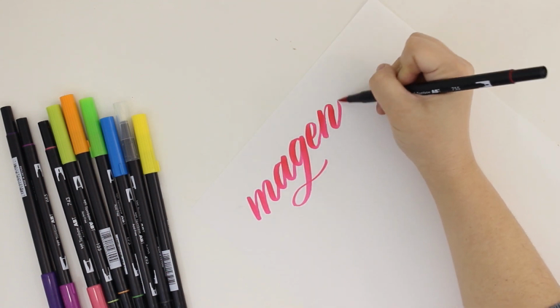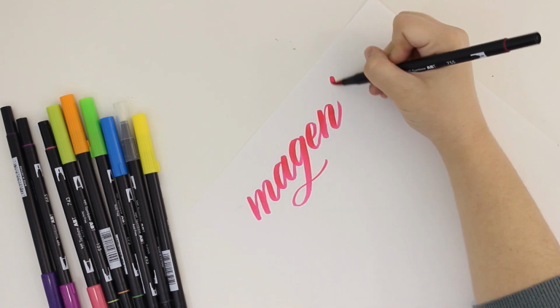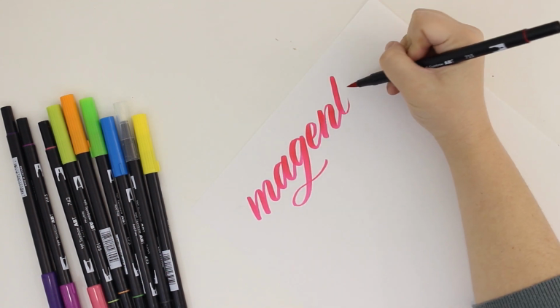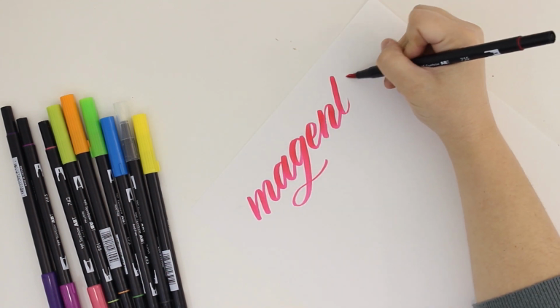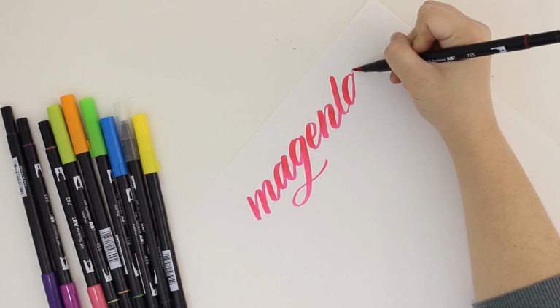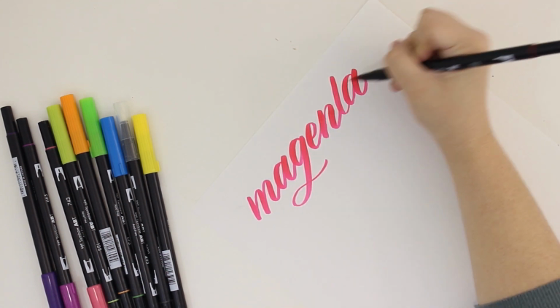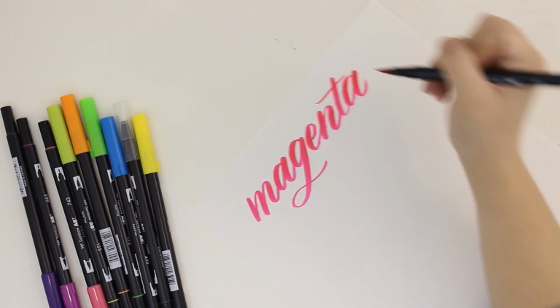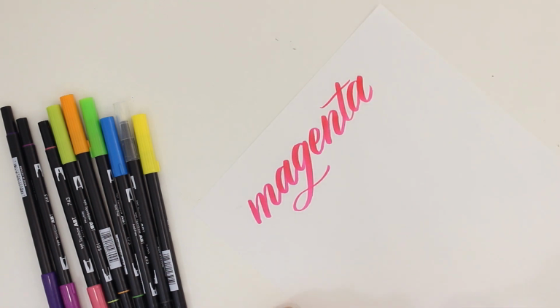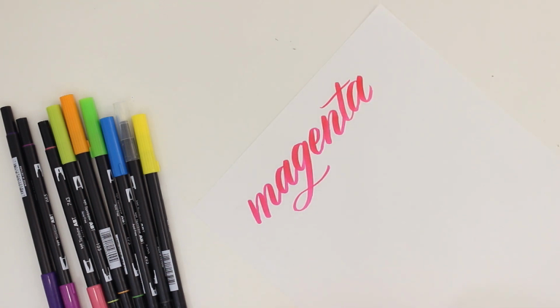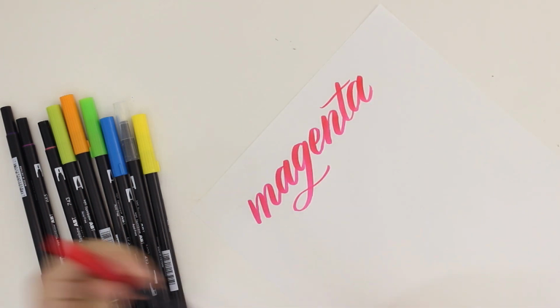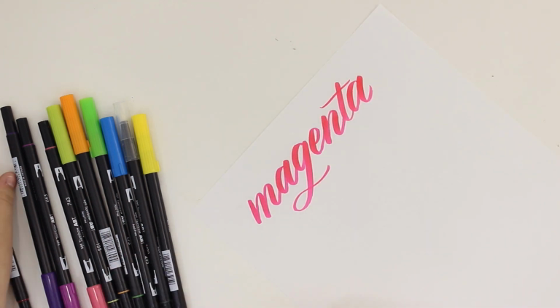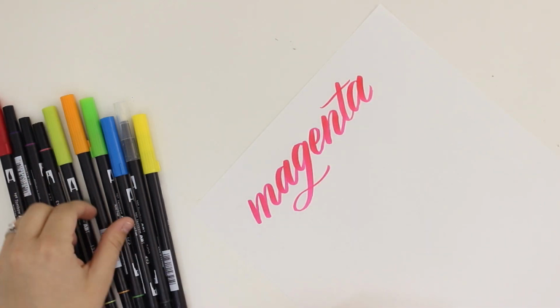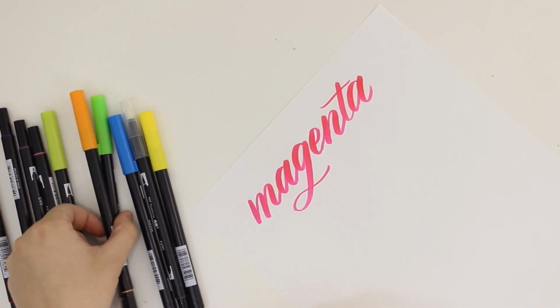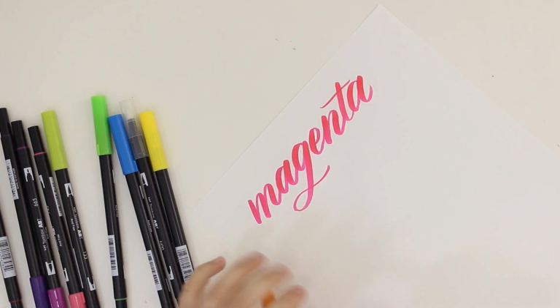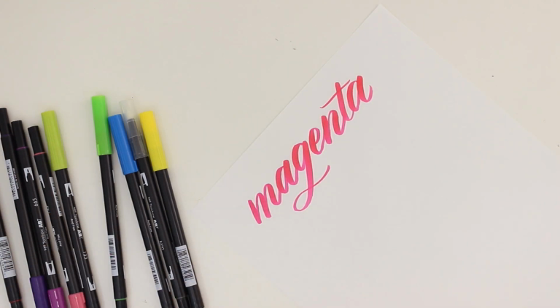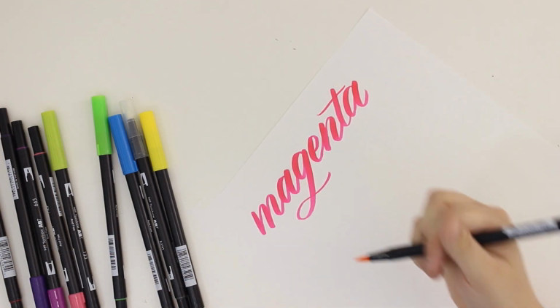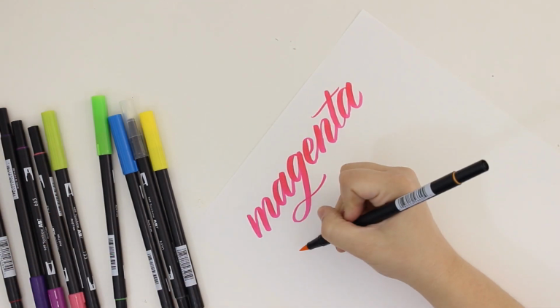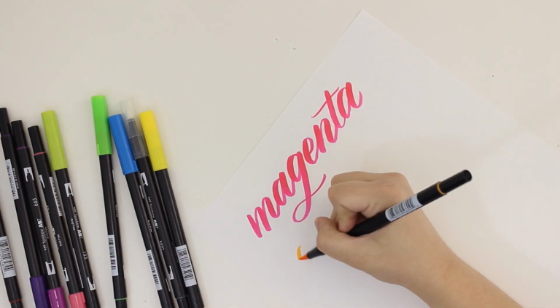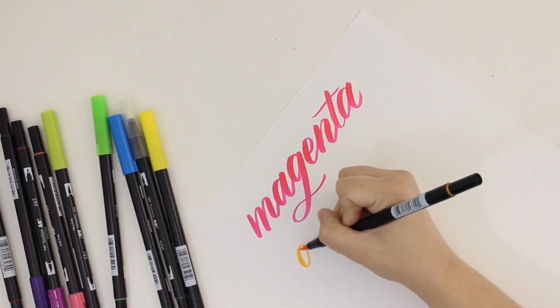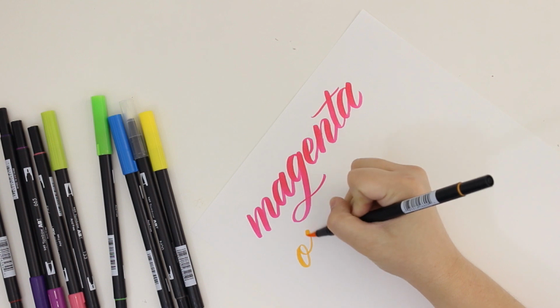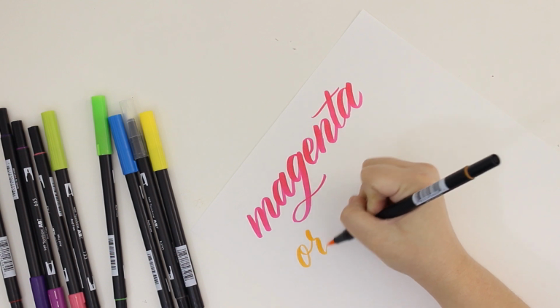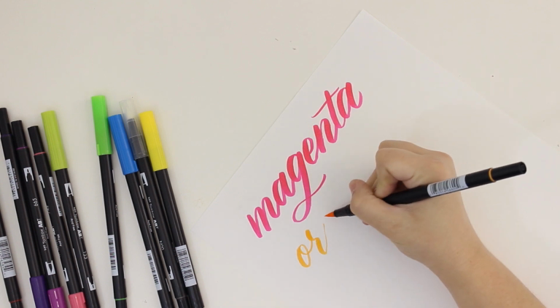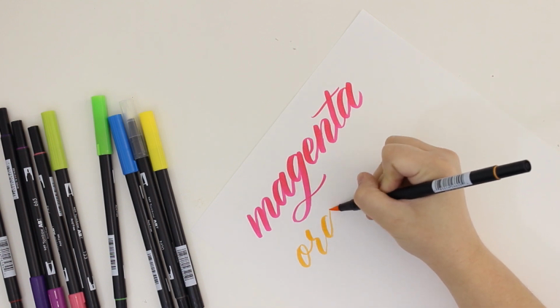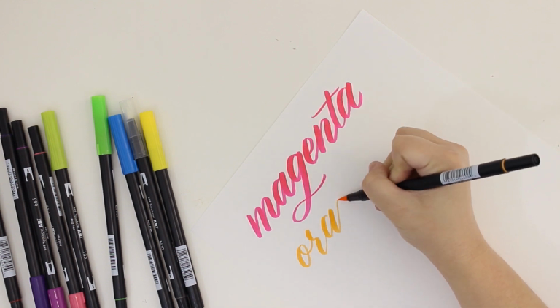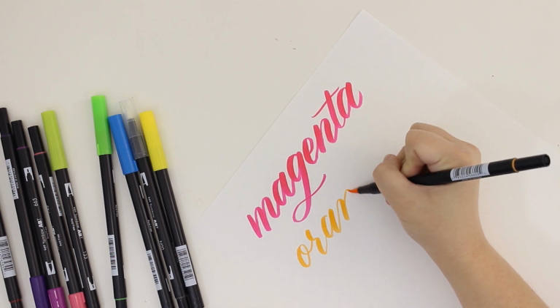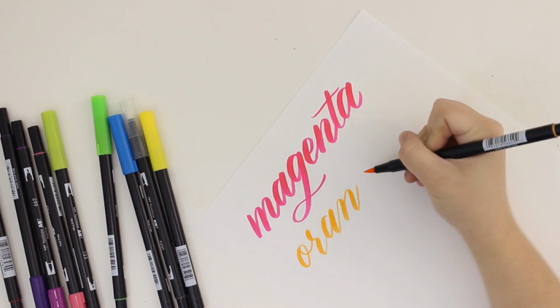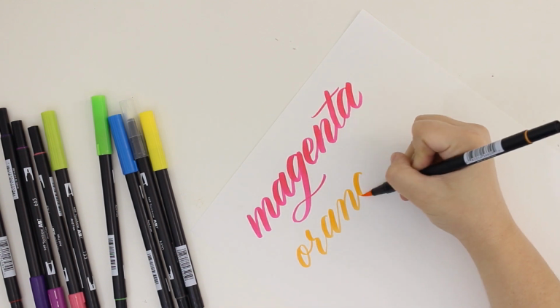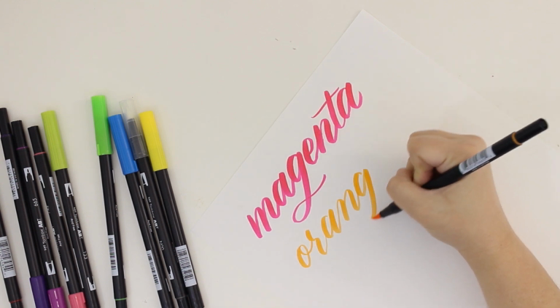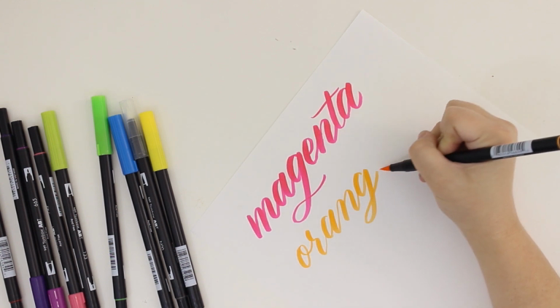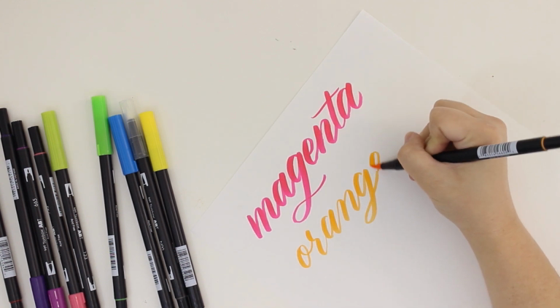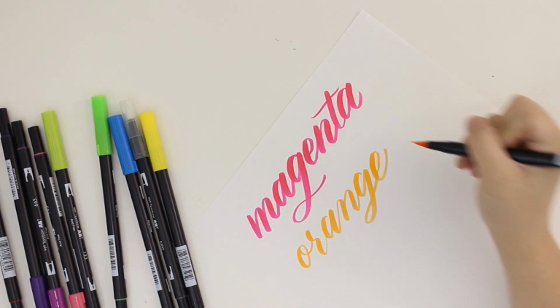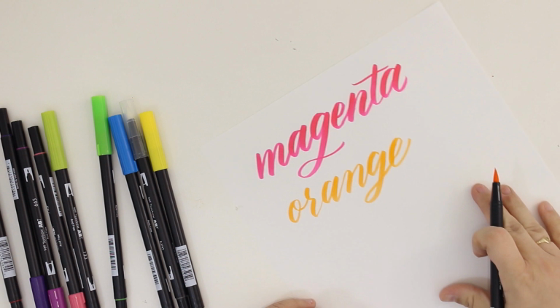And when I test things out I just like to play around rather than try to complete a finished piece. I decided to just write out each color so that I could get a feel for the brush pen and see what every color looks like.